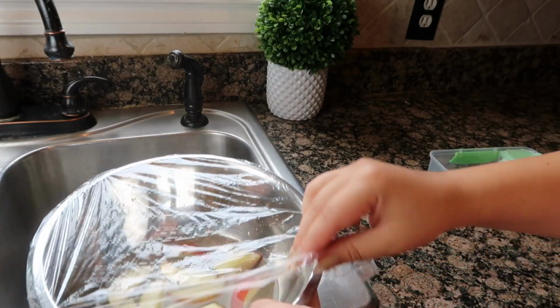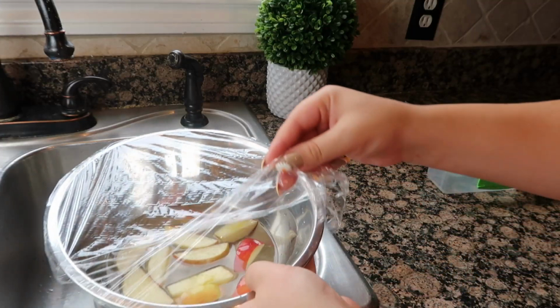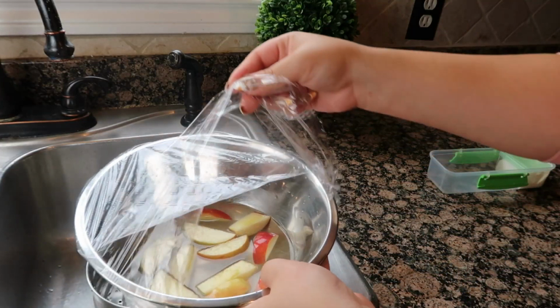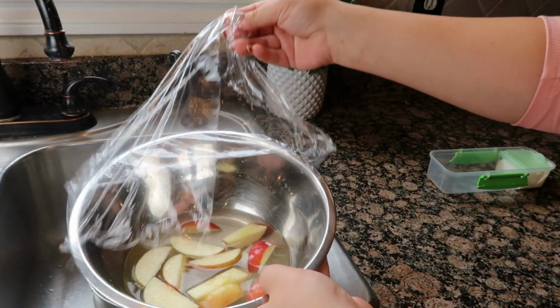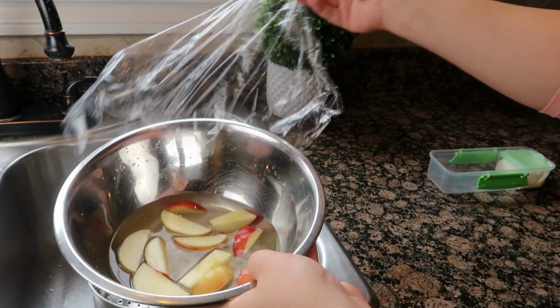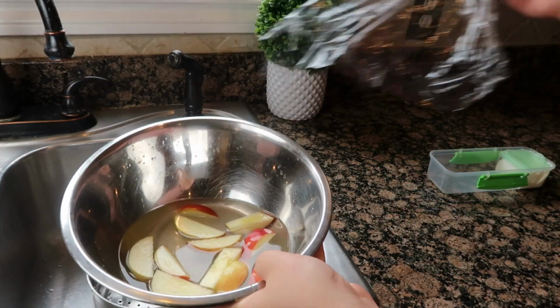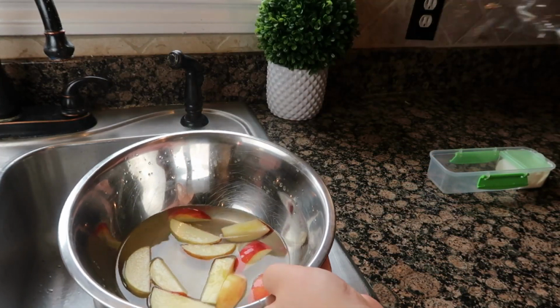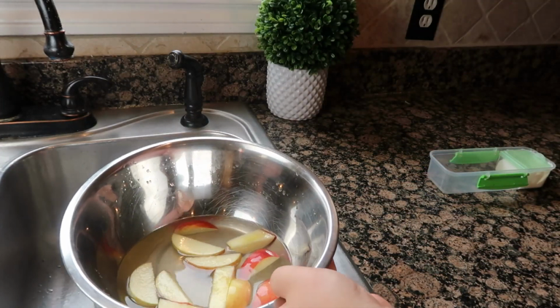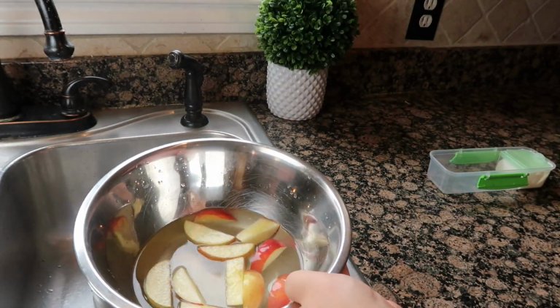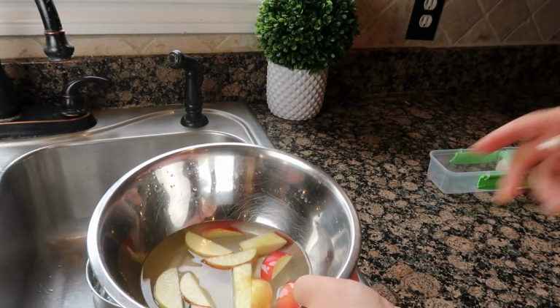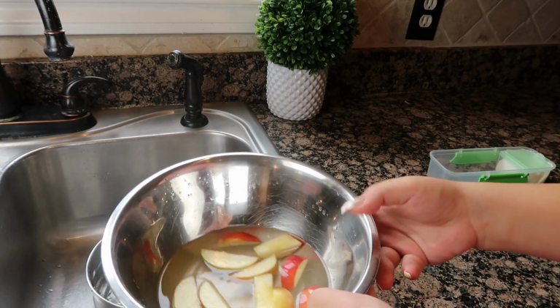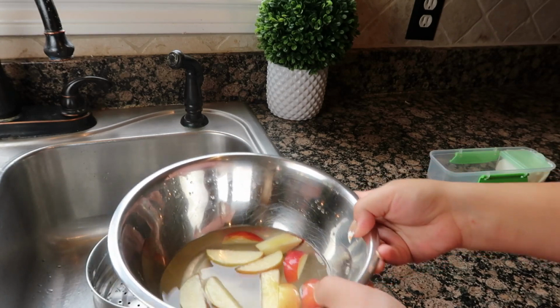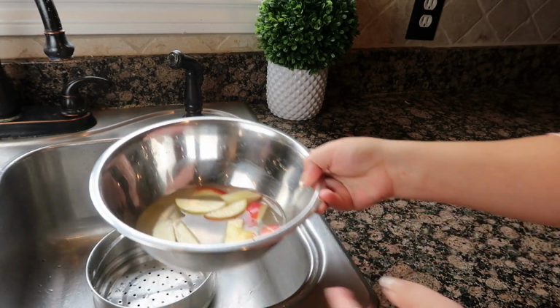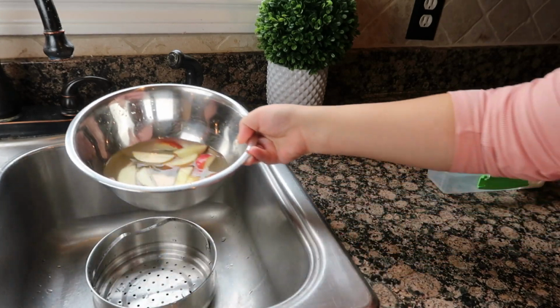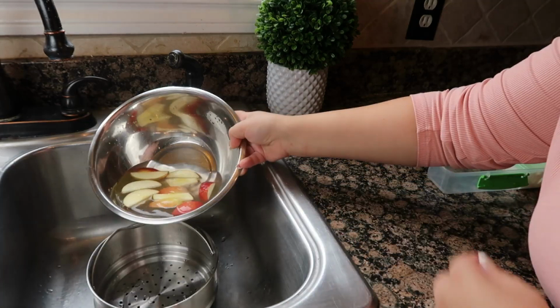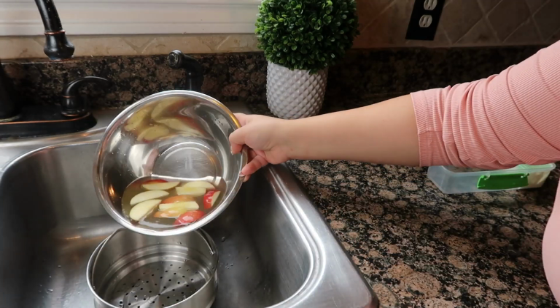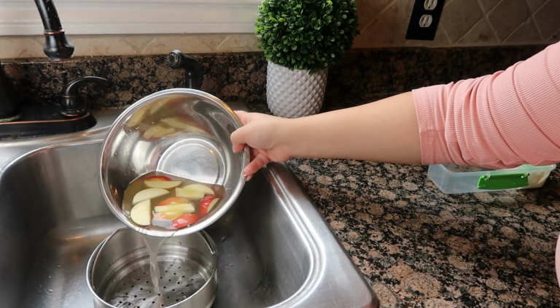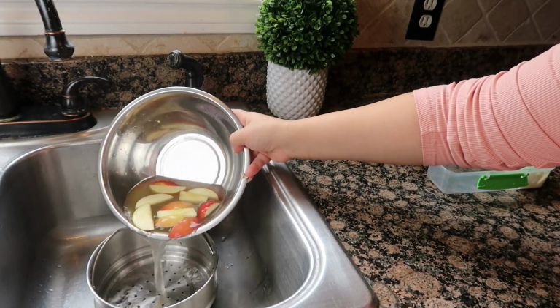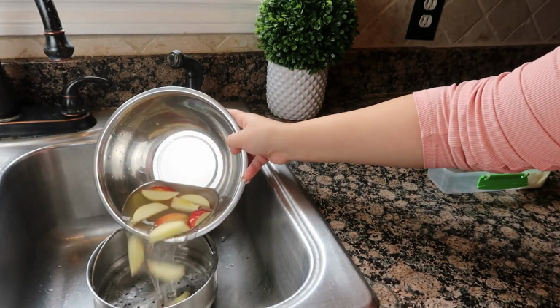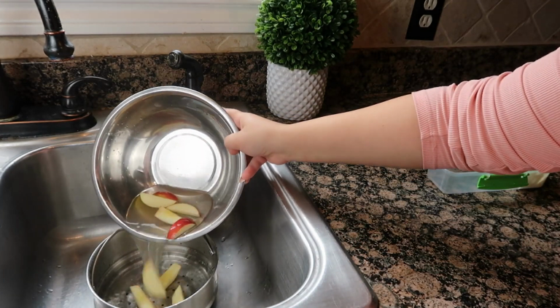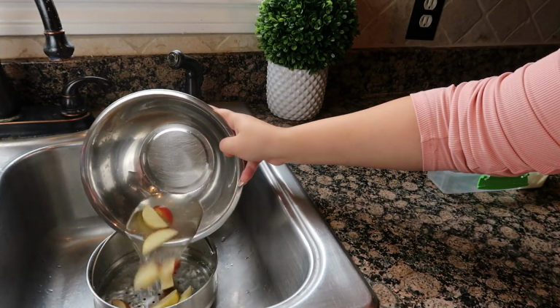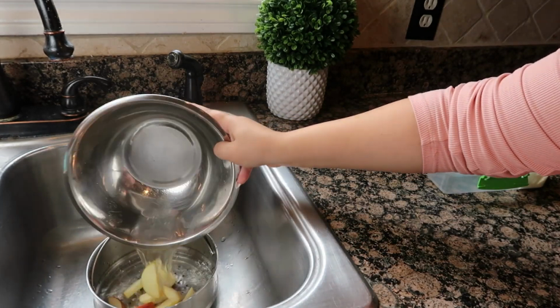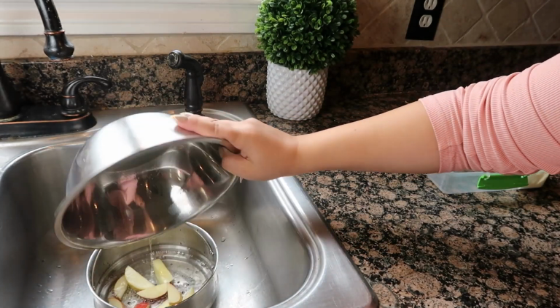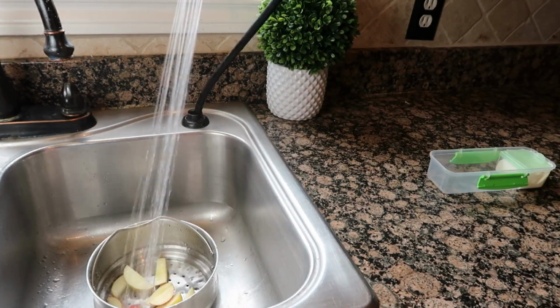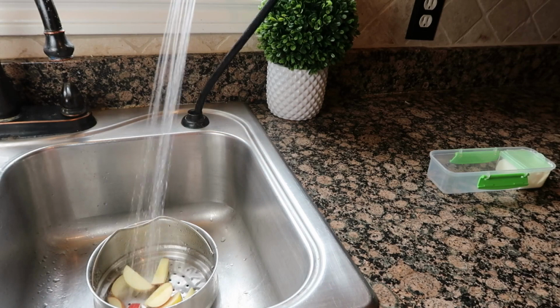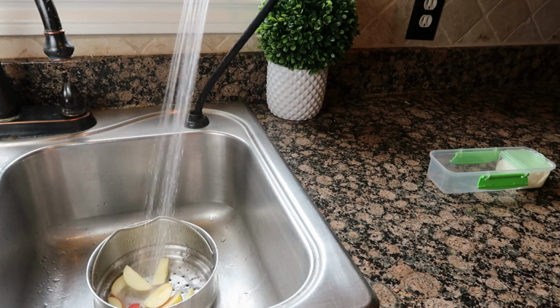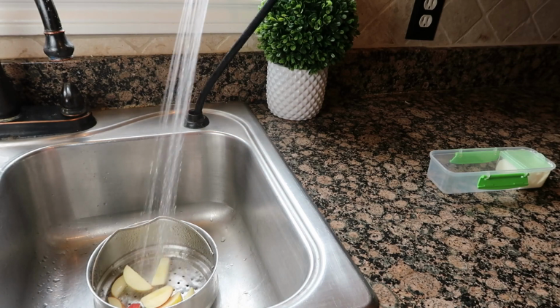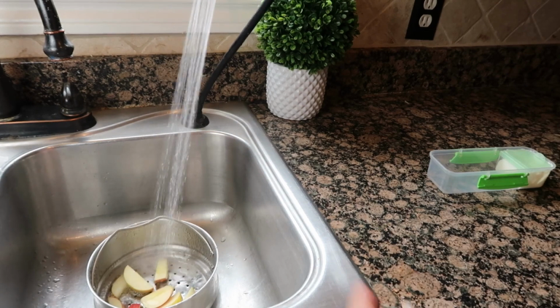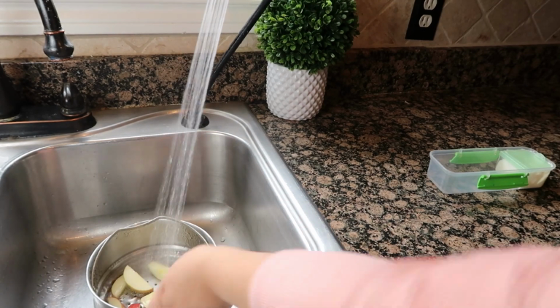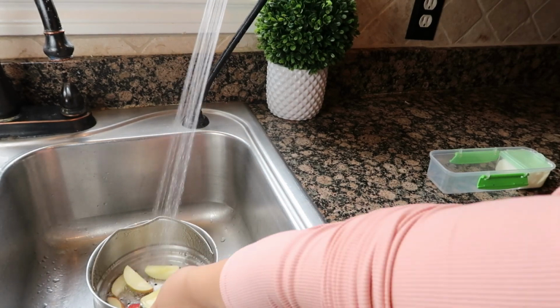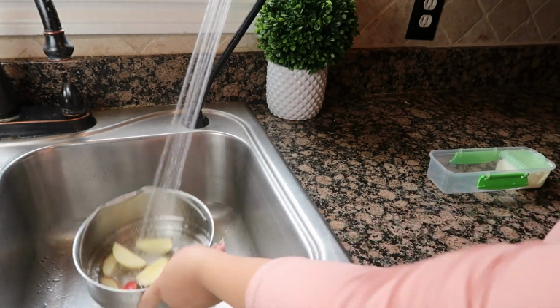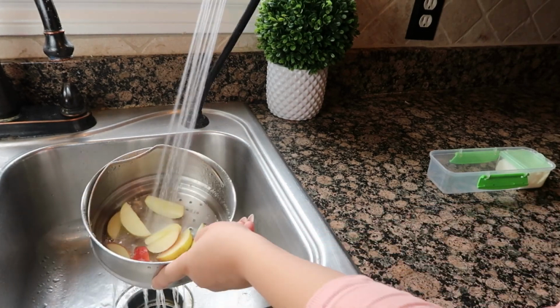Now that the five minutes are up, I'm going to dump out the bowl and give the apples a rinse. Don't worry, the apples are not going to taste salty or lemony. They taste like nothing has been done to them.